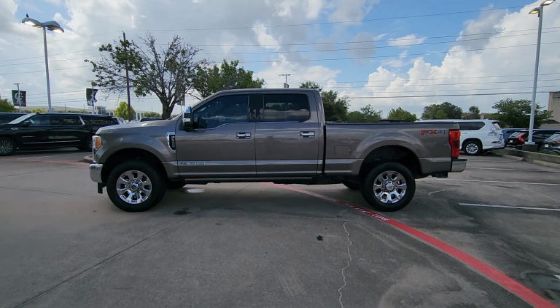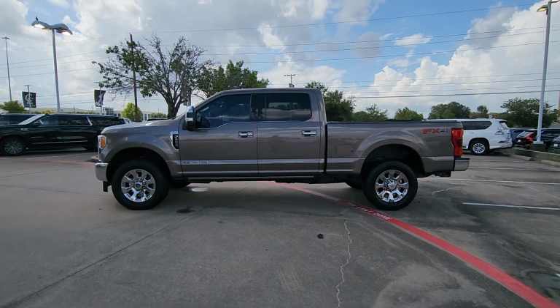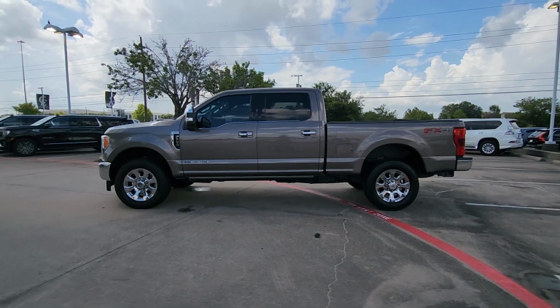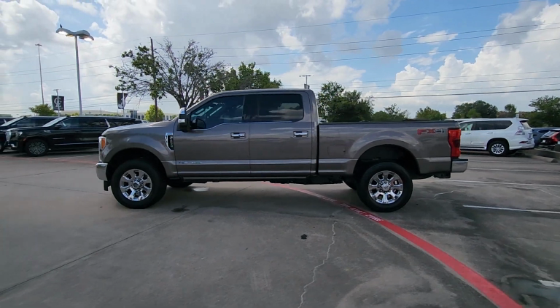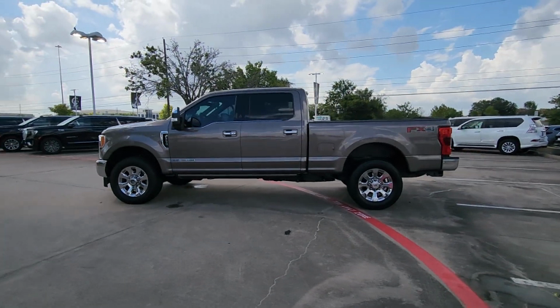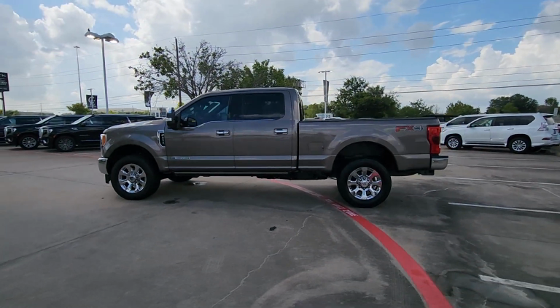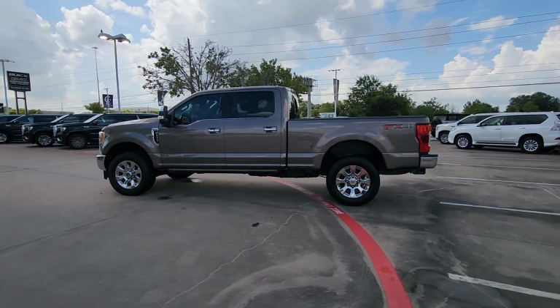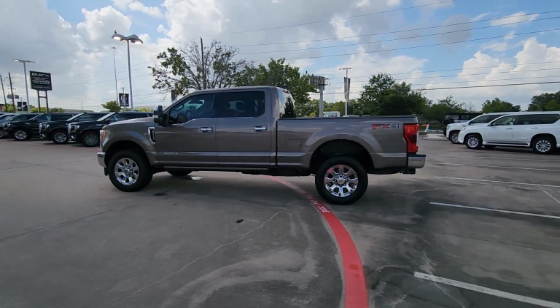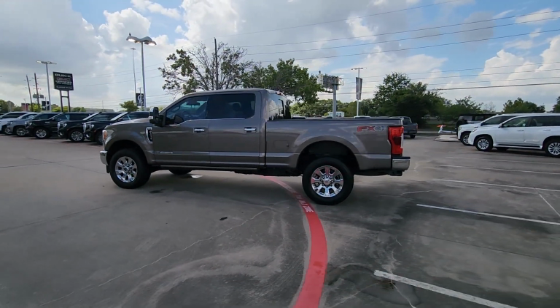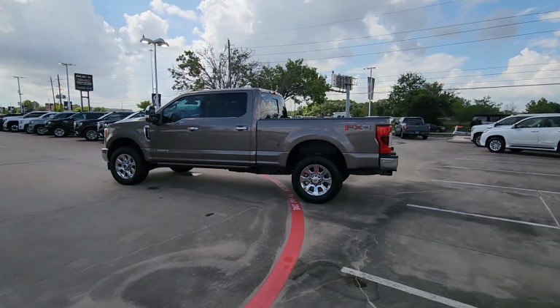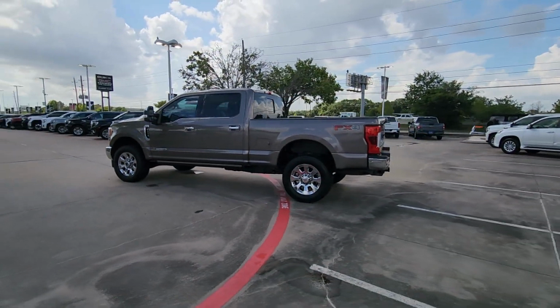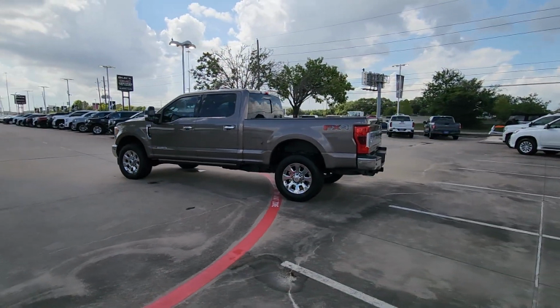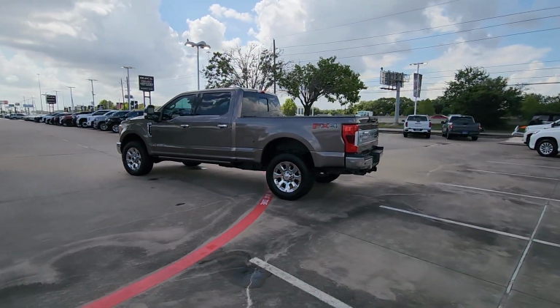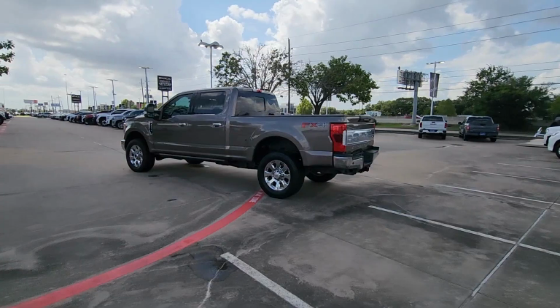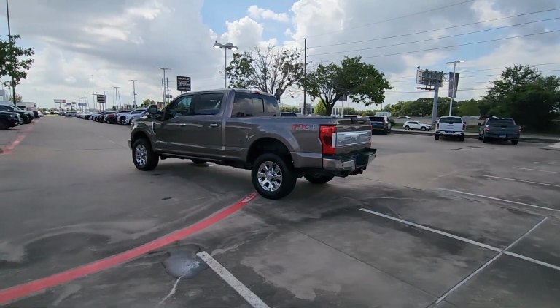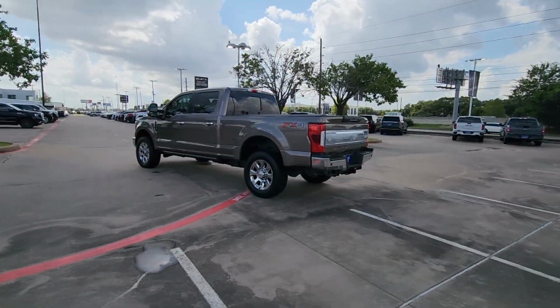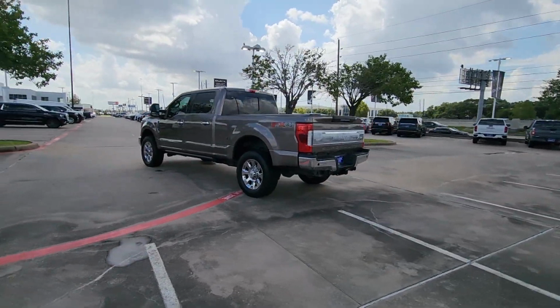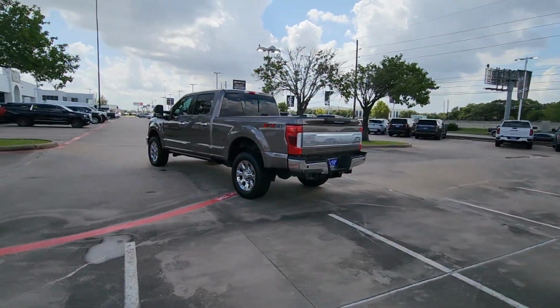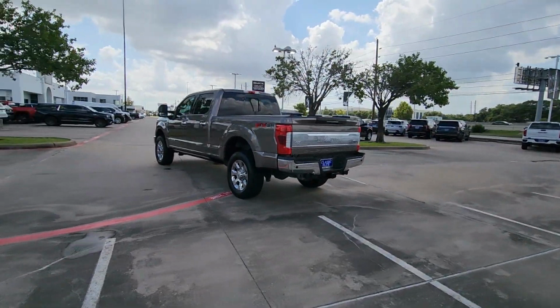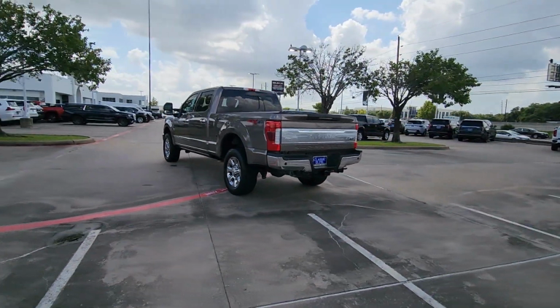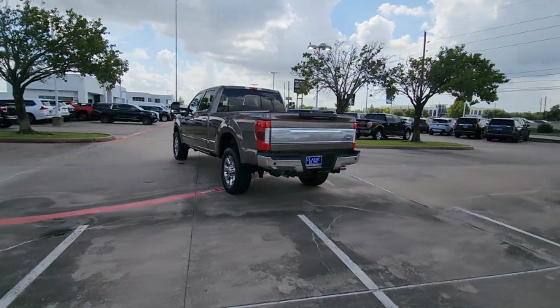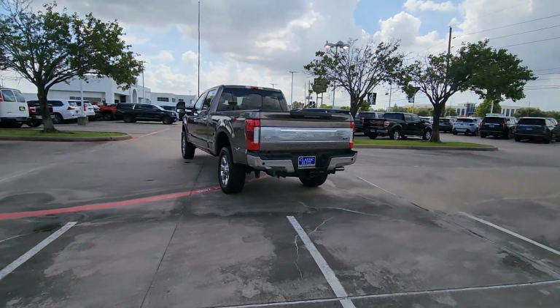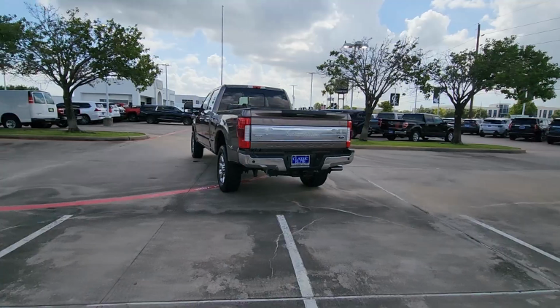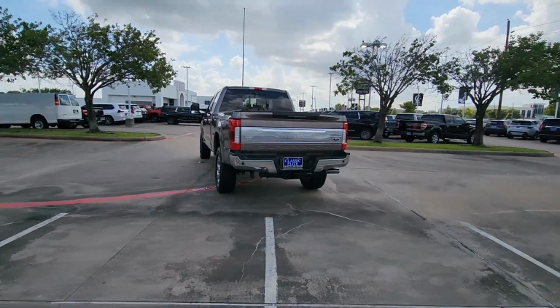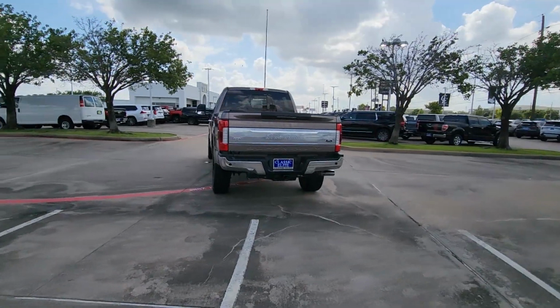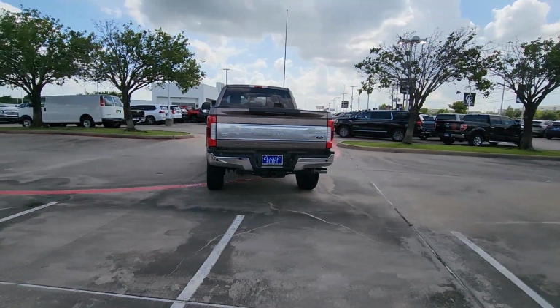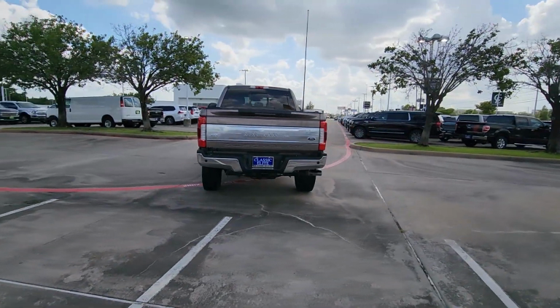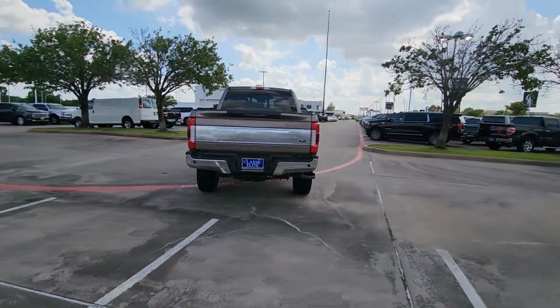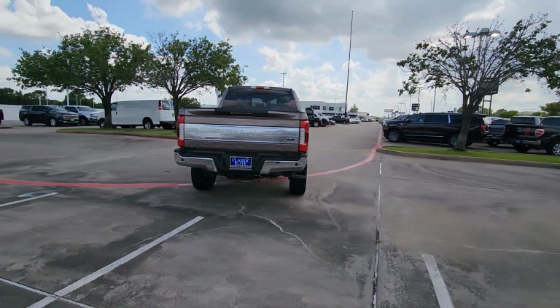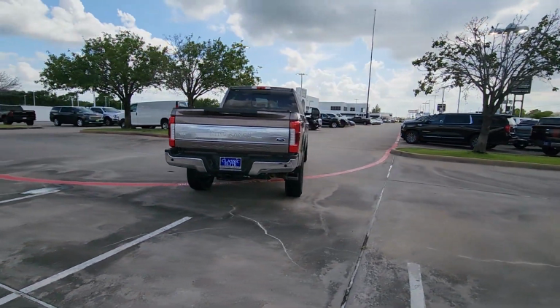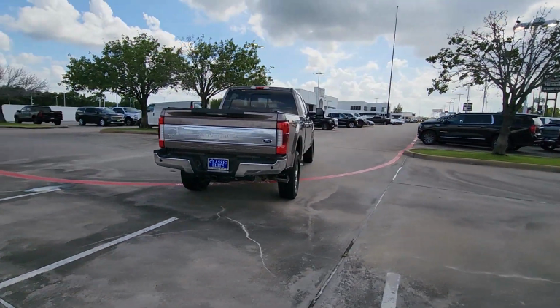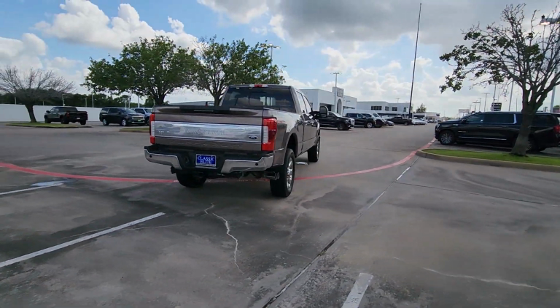Get a feel for the 2019 Ford F-250. This vehicle is an outstanding buy with fewer than 90,000 miles on the odometer. If you're going to do it, do it right.